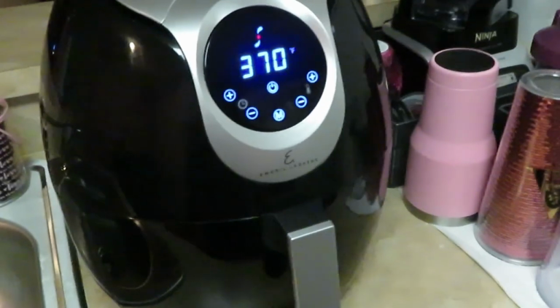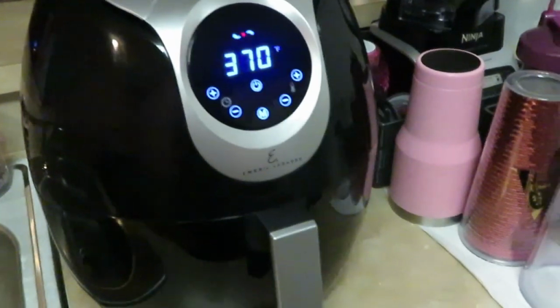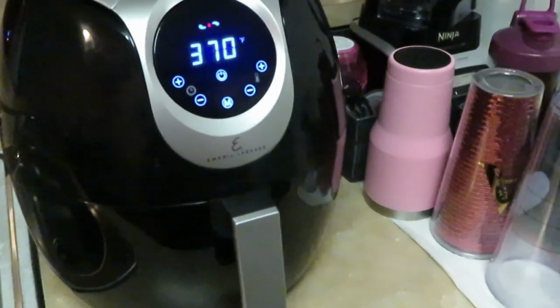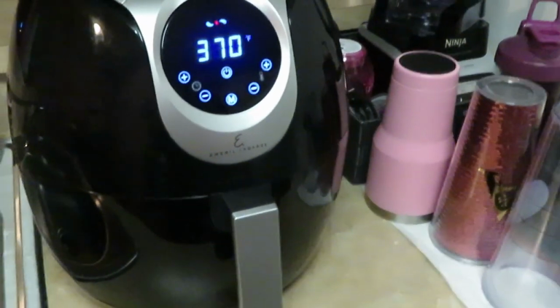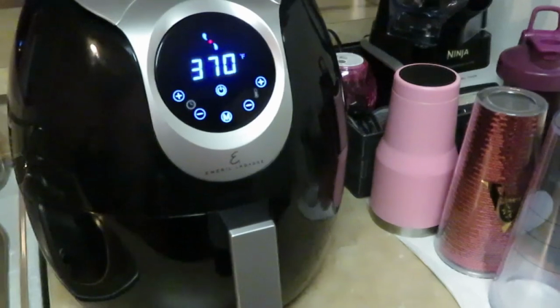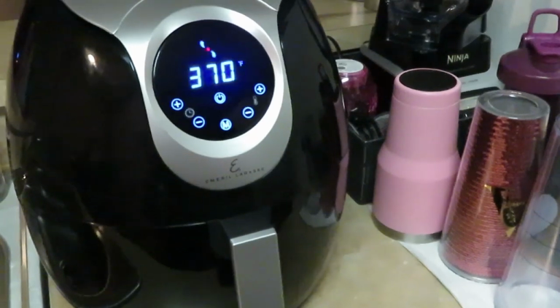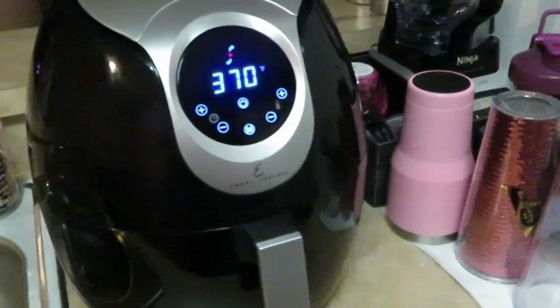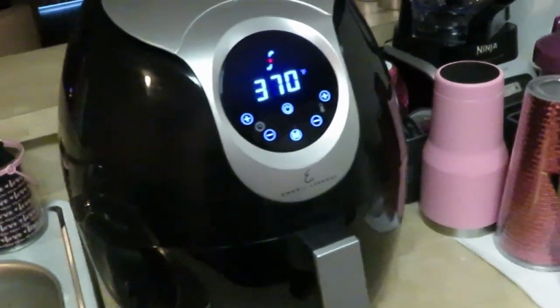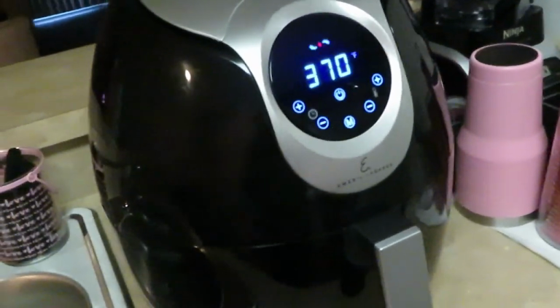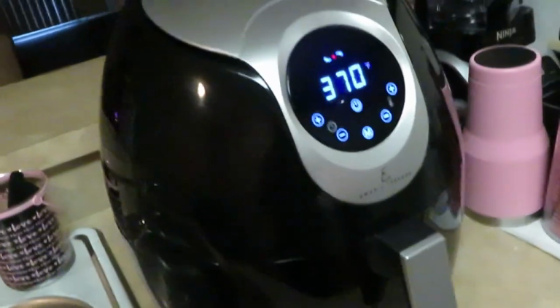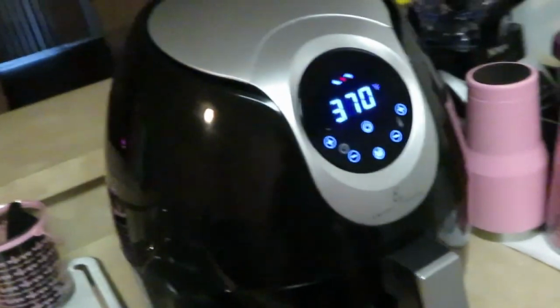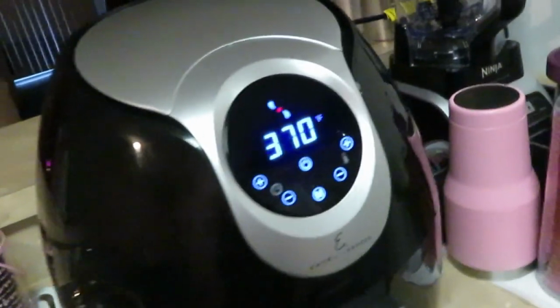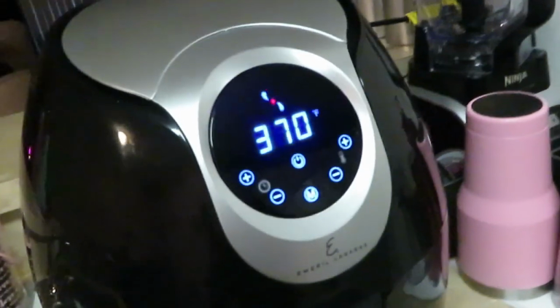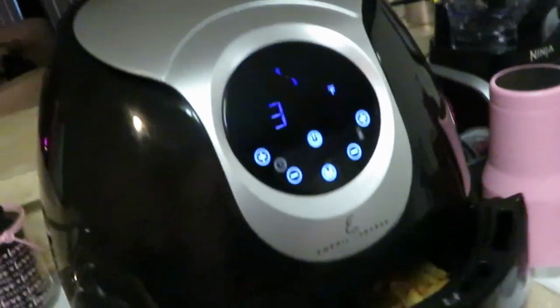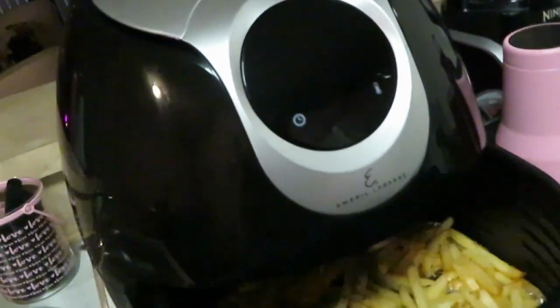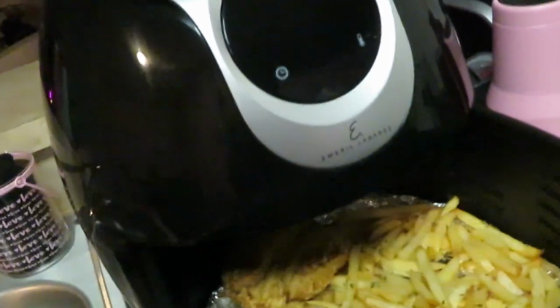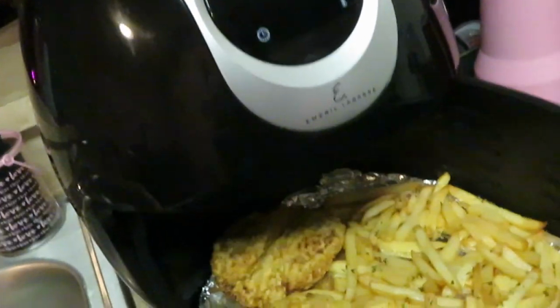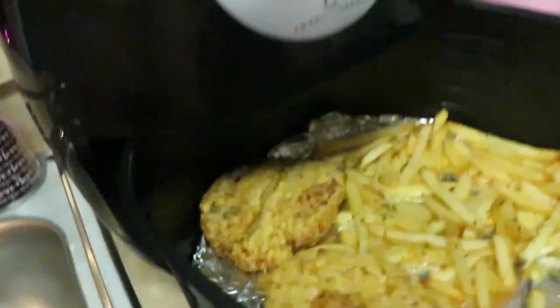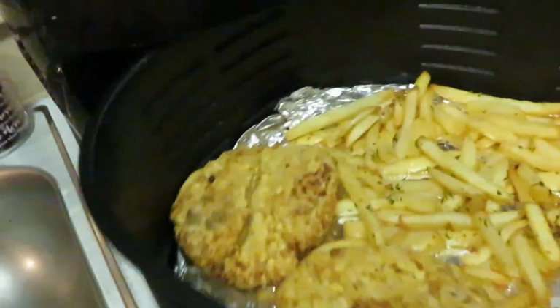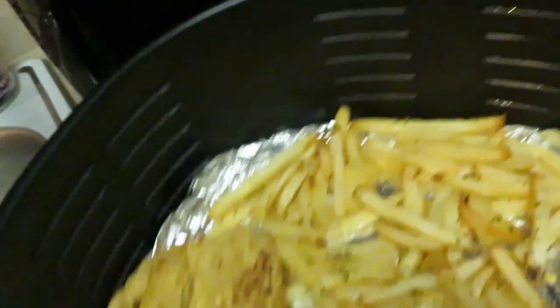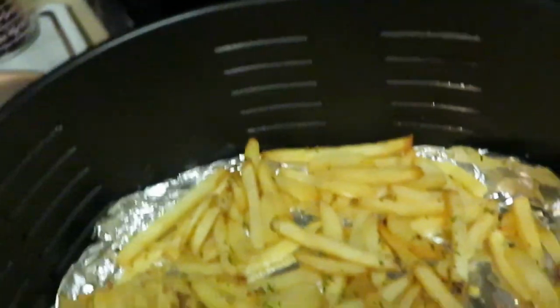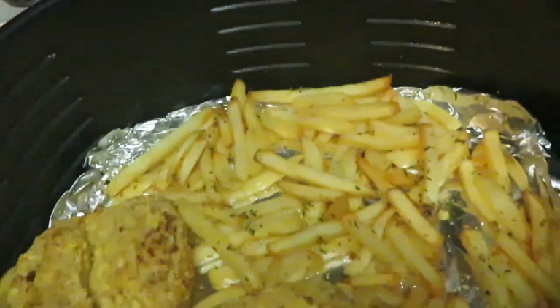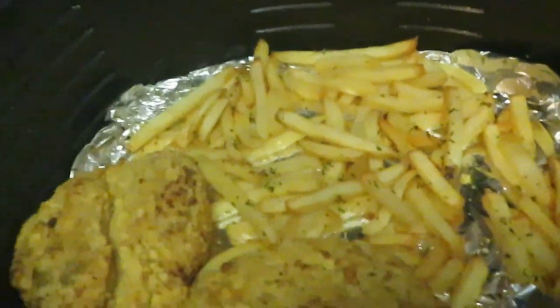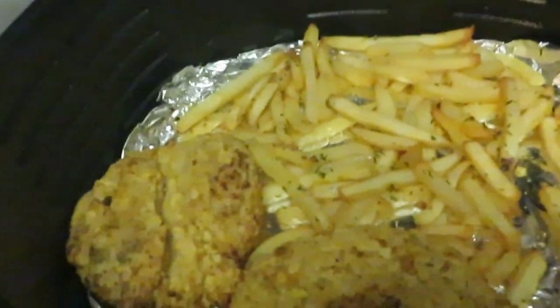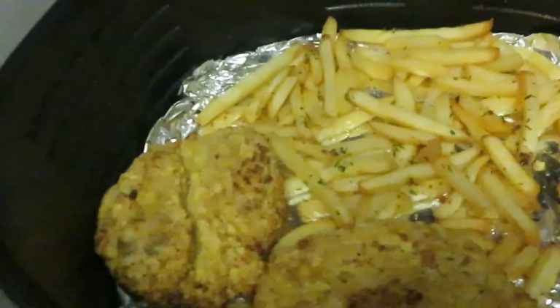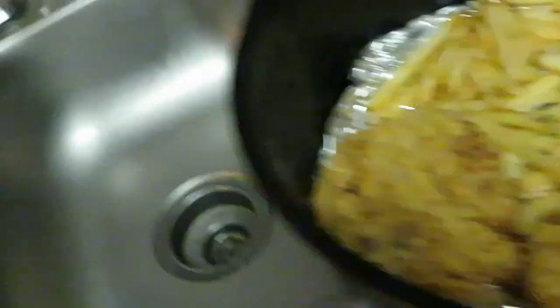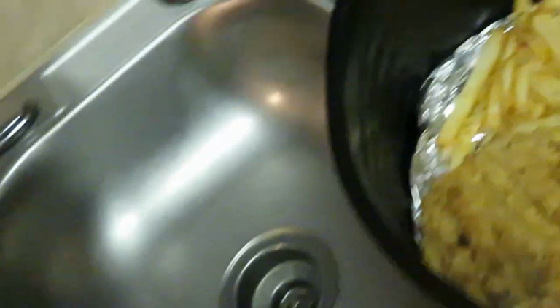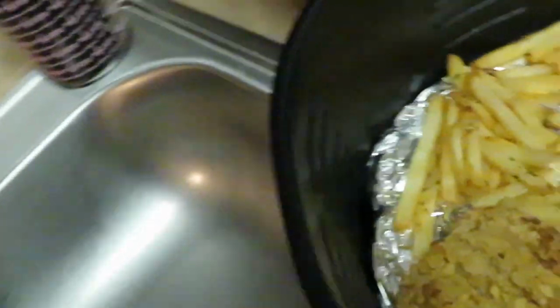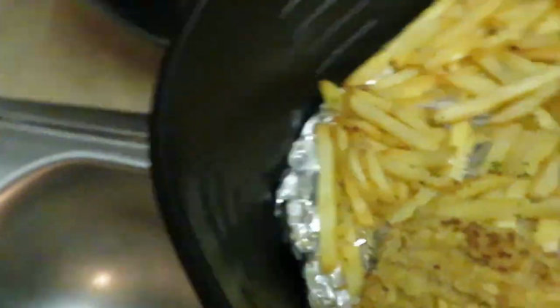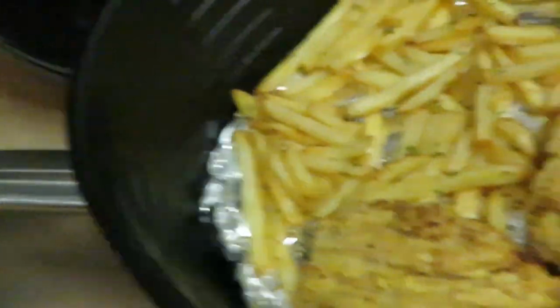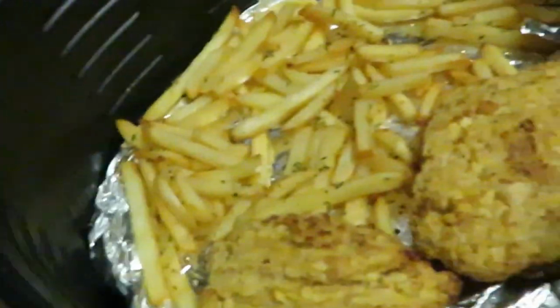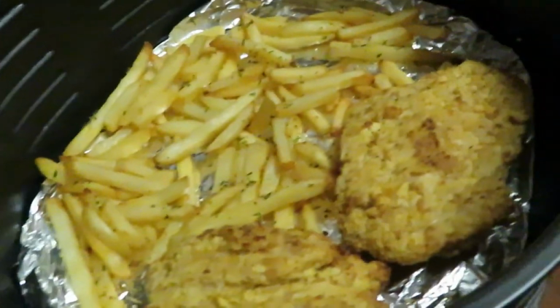We've got about two minutes left on the air fryer. Let's go ahead and check on it. I came in, checked on it, and flipped everything over. Okay, it looks good!